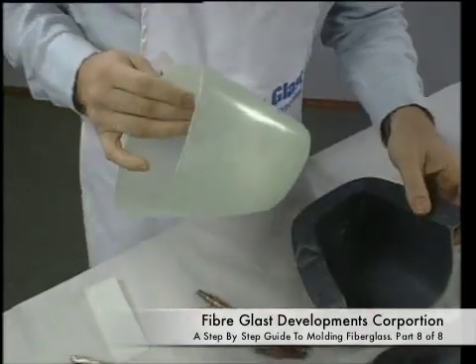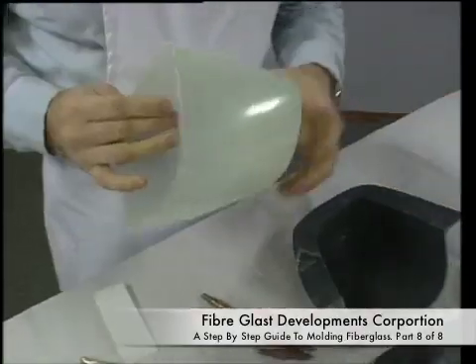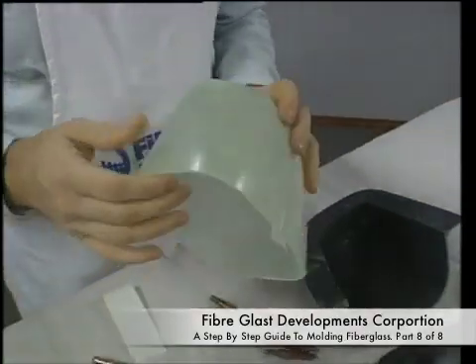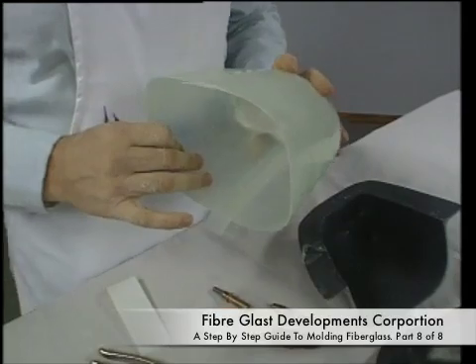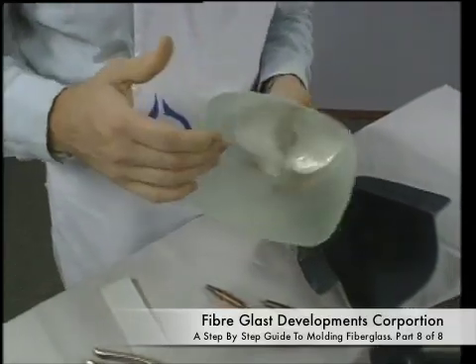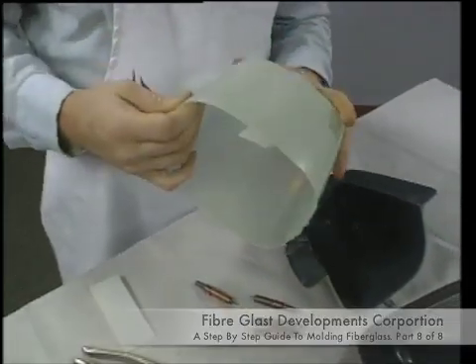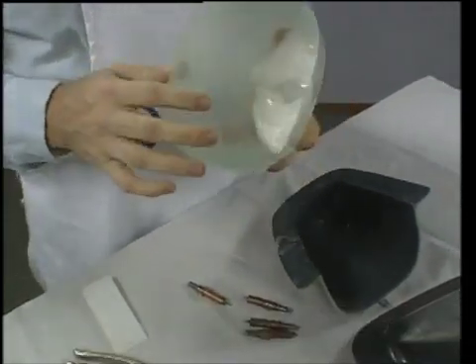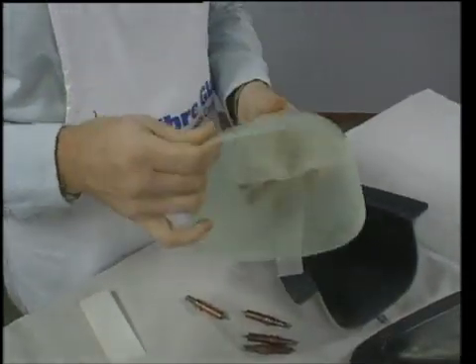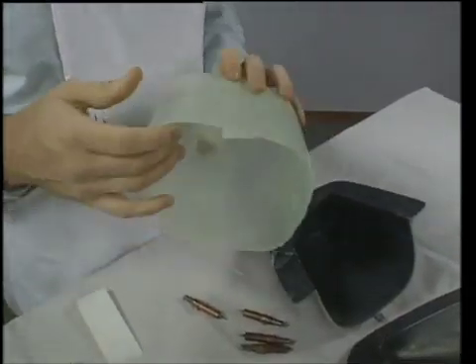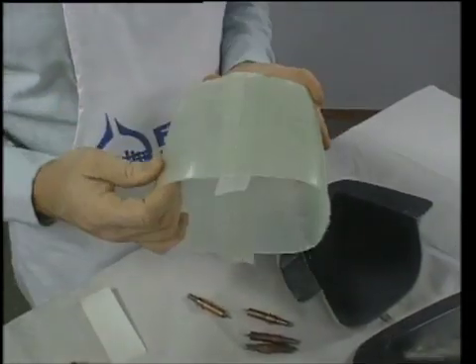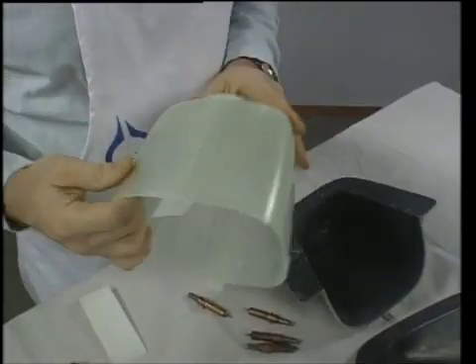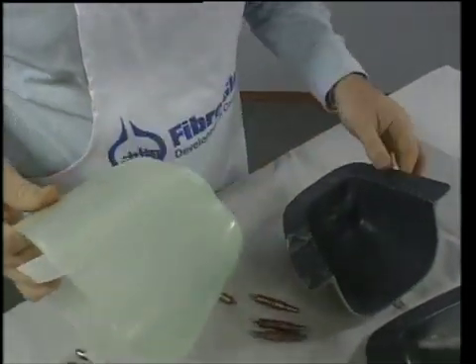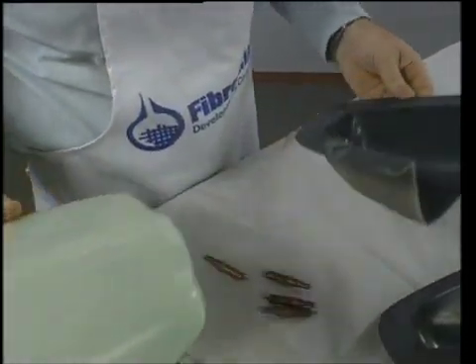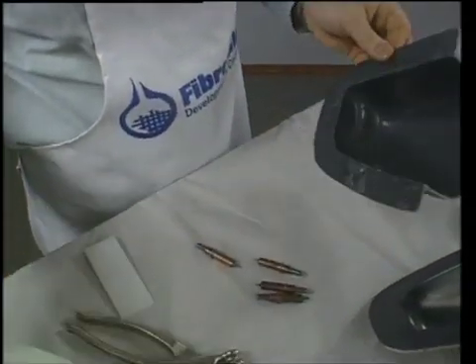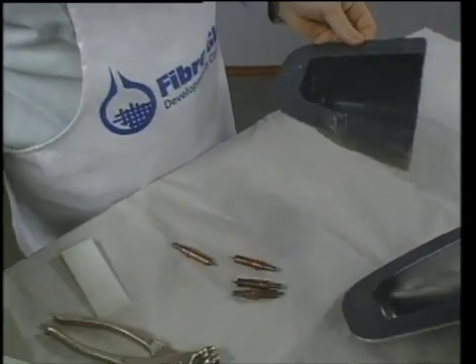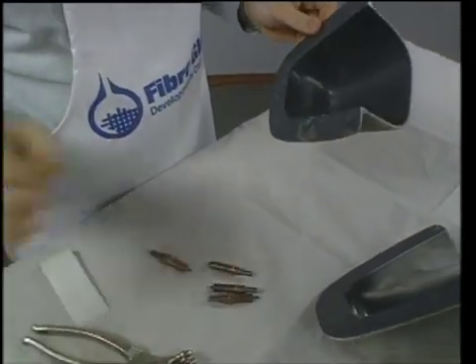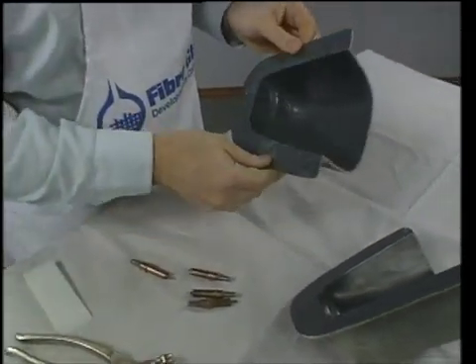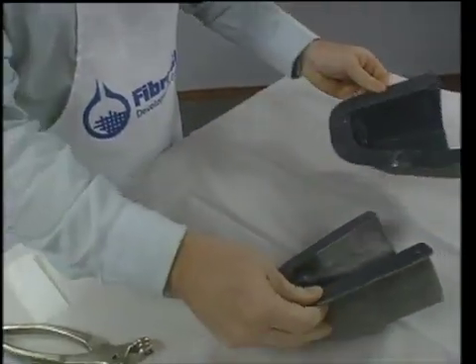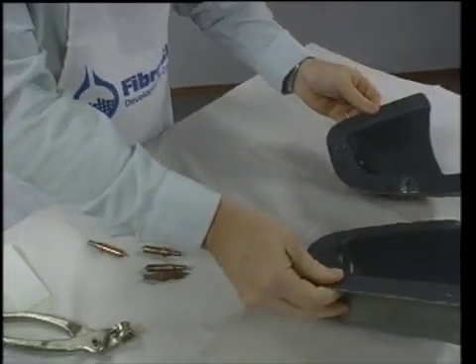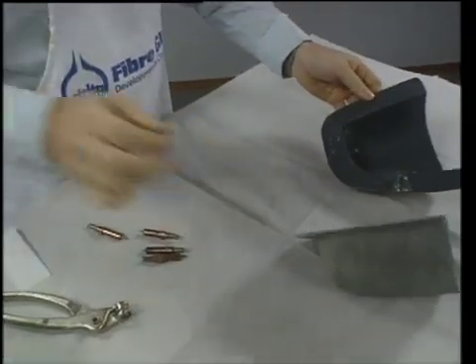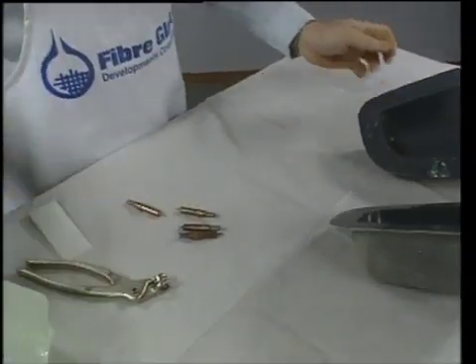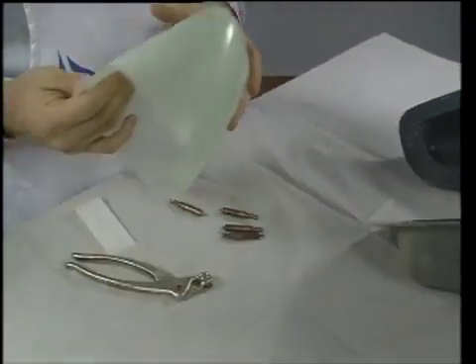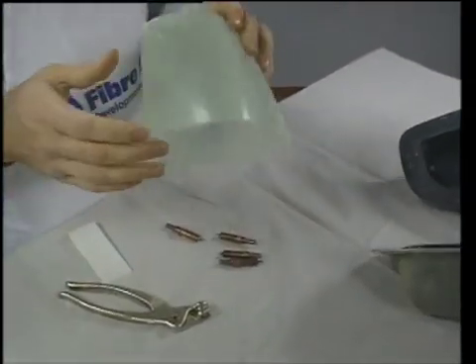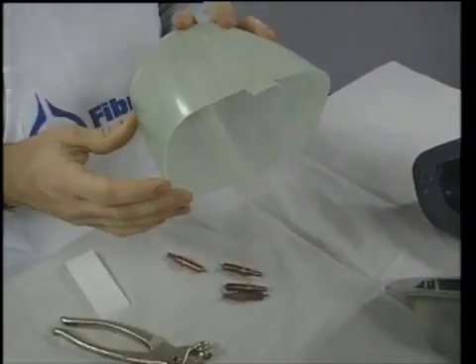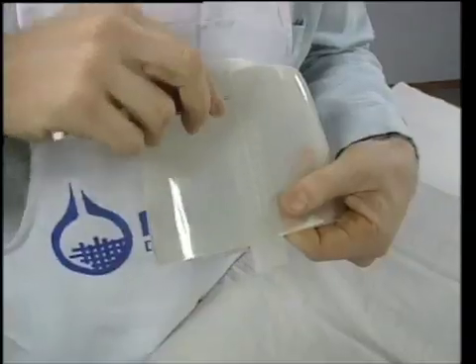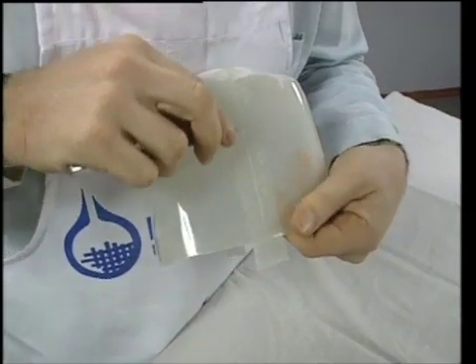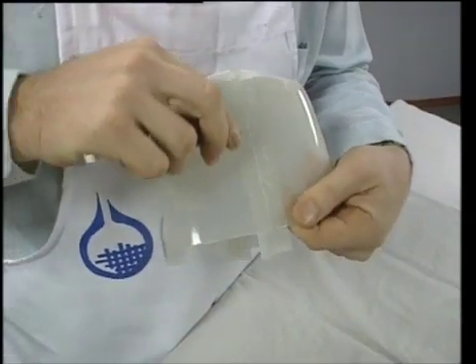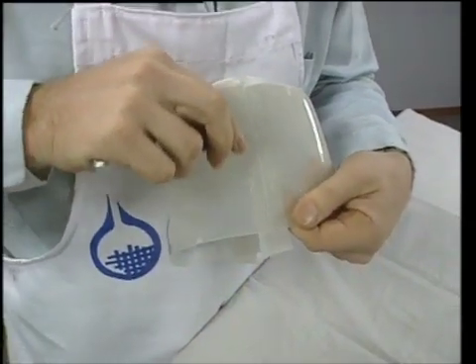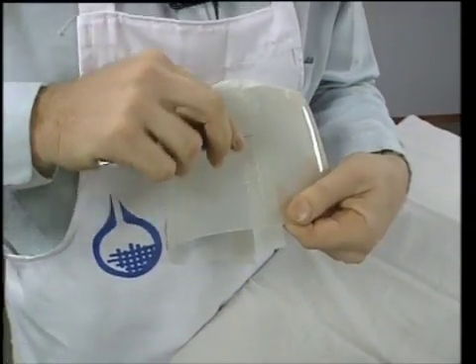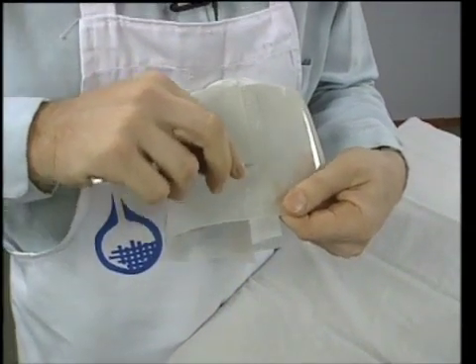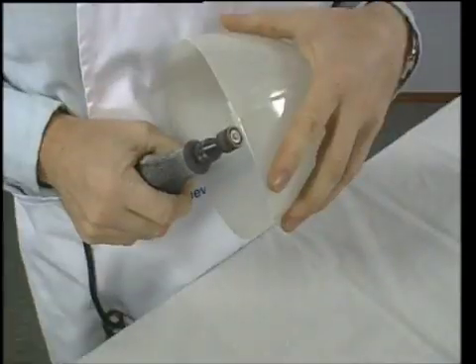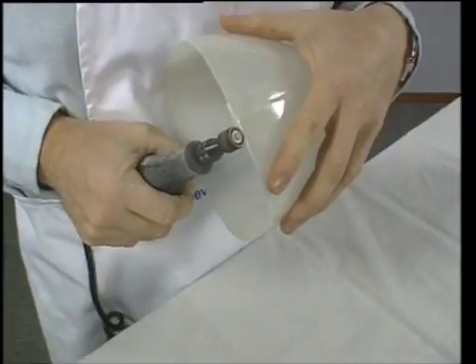After the cowl is released, Dennis inspects the surface looking for imperfections which might require repair, such as air bubbles. The PVA leaves a green color which must be washed off. He sands off the excess seam flash and then trims the final part.